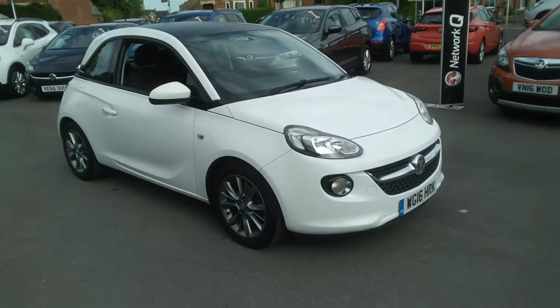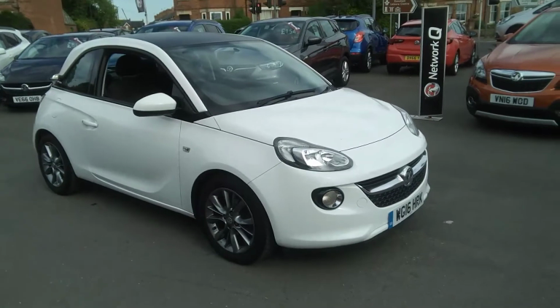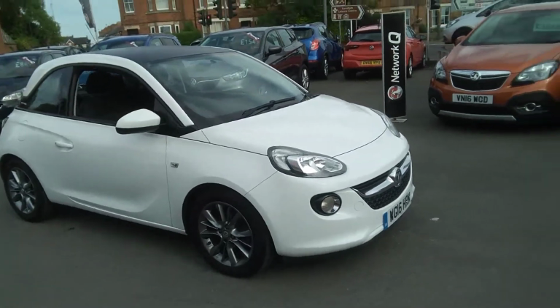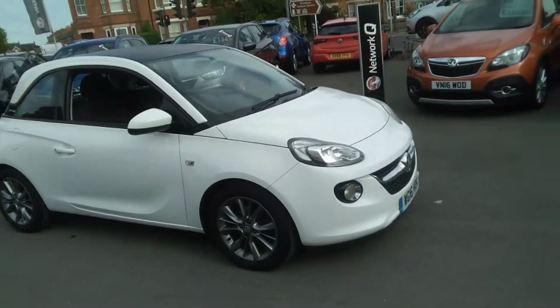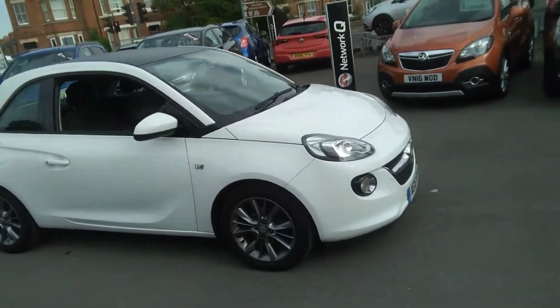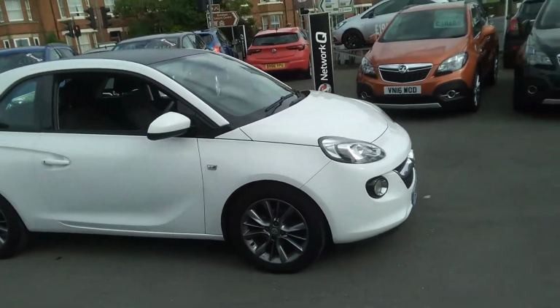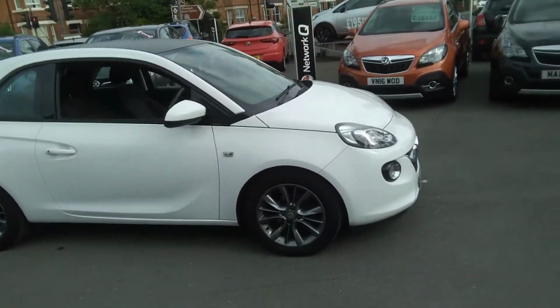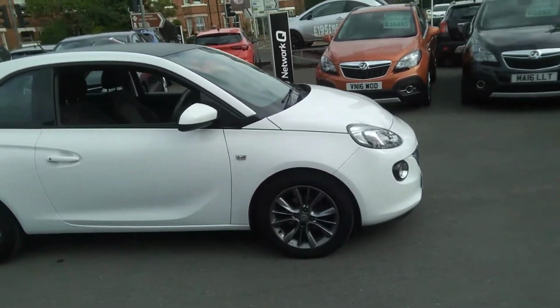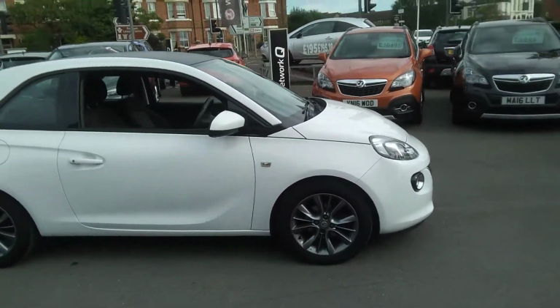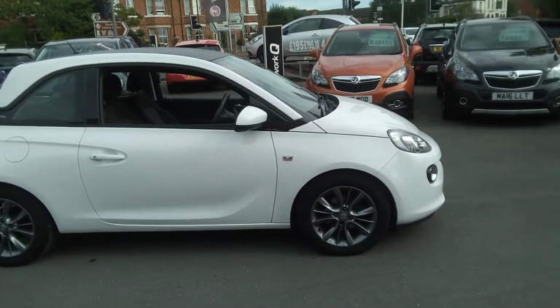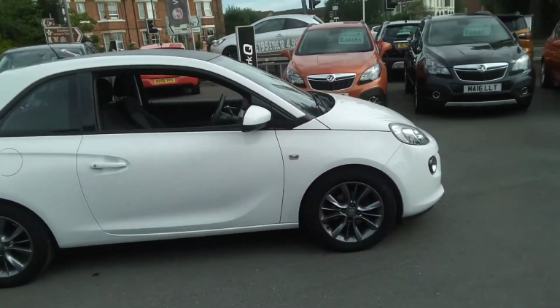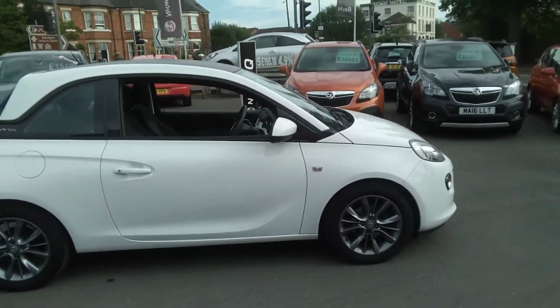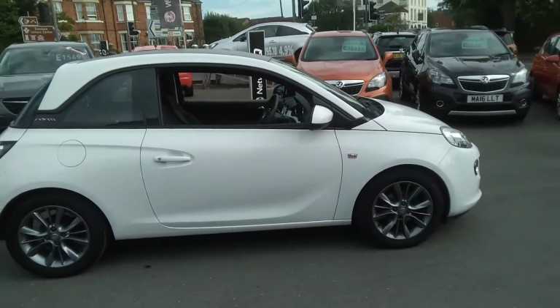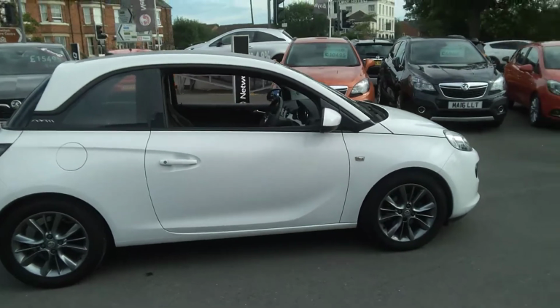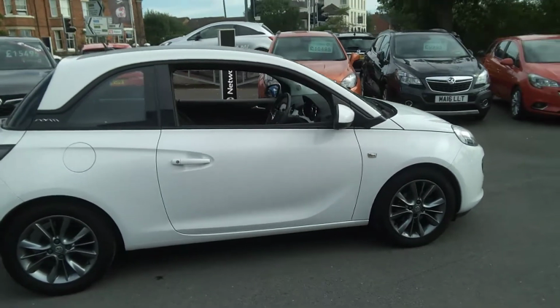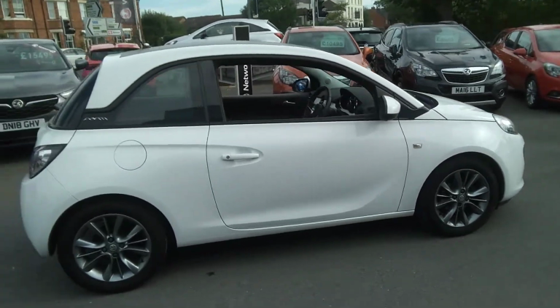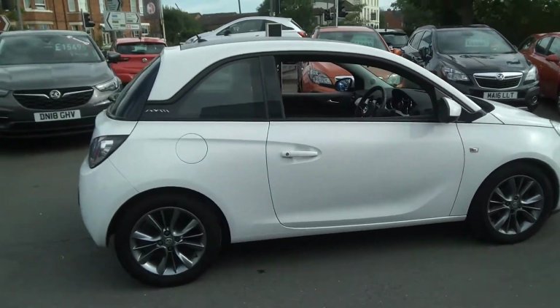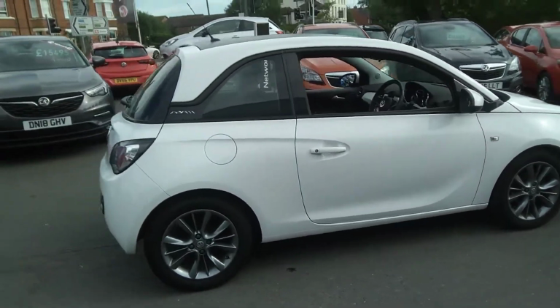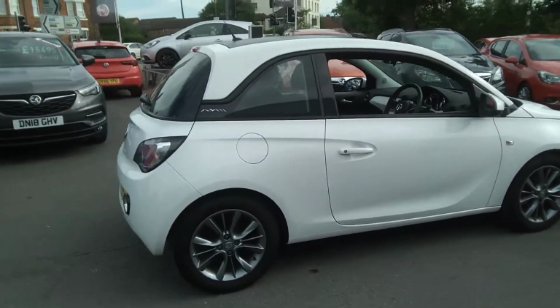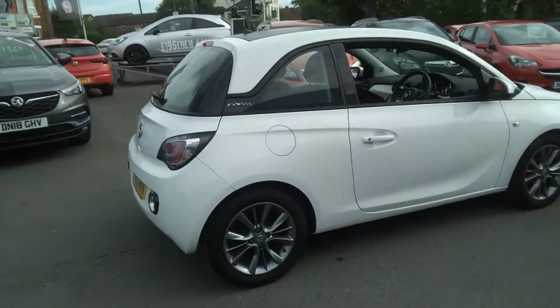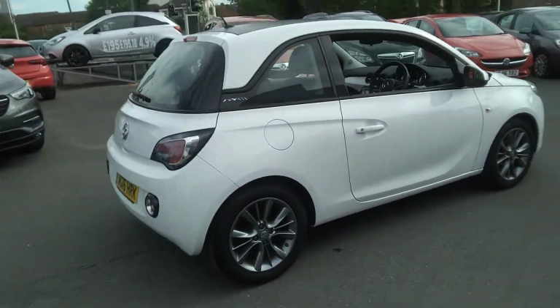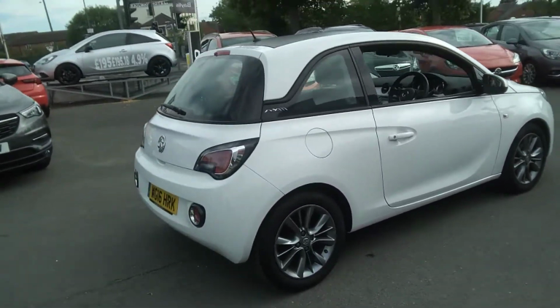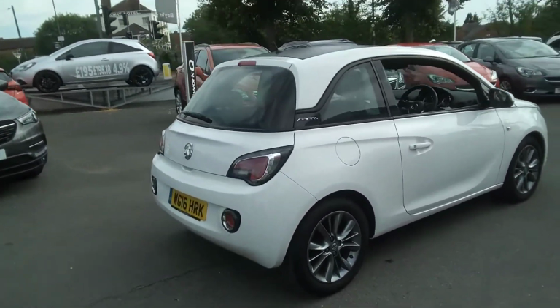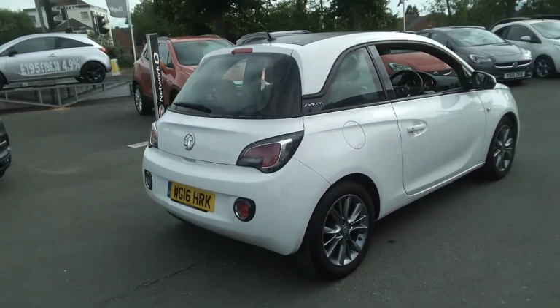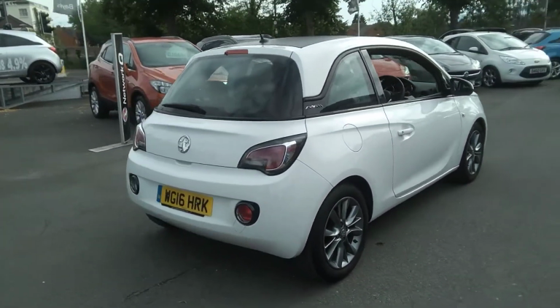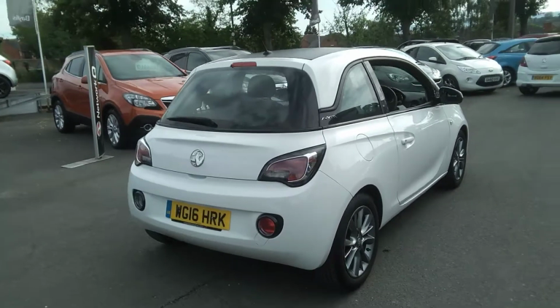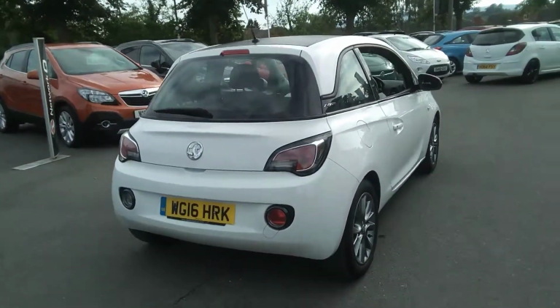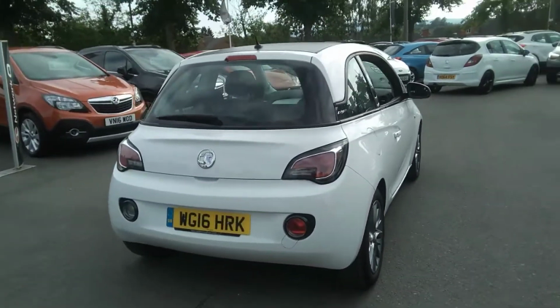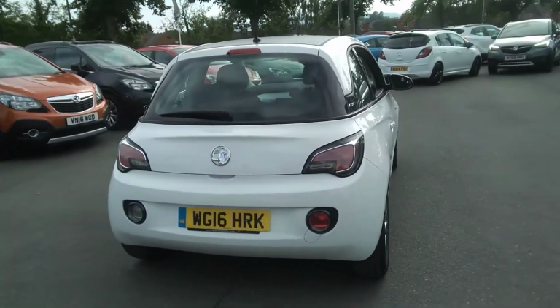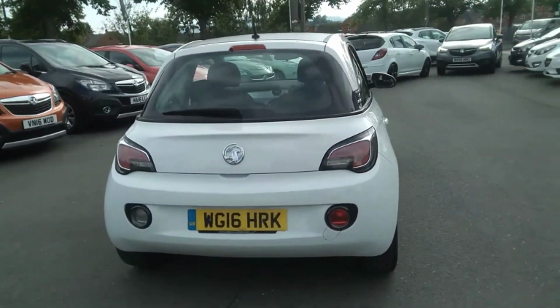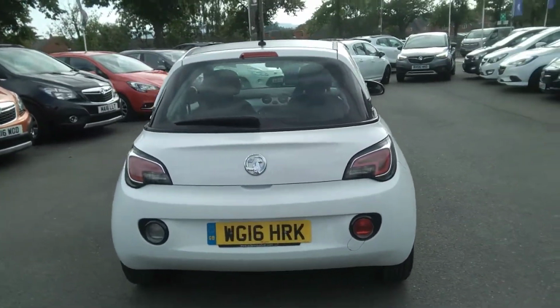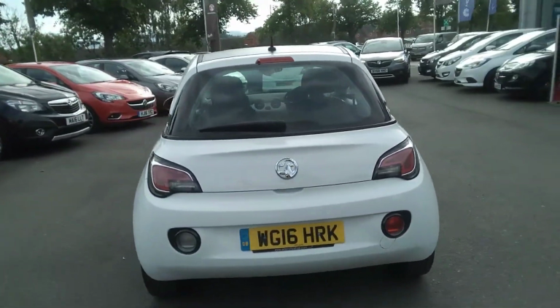Welcome to Baylis Foxall. Today we are viewing a 2016 Vauxhall Adam Jam with 18,403 miles, finished in Summit White. This vehicle comes with a Baylis warranty which you have the option to extend up to 3 years.